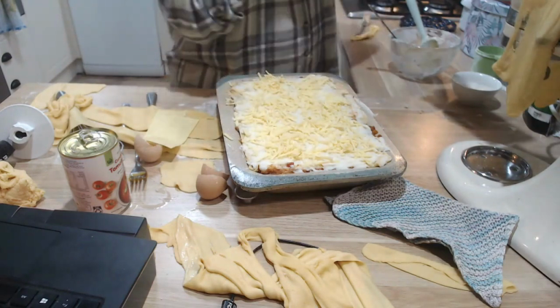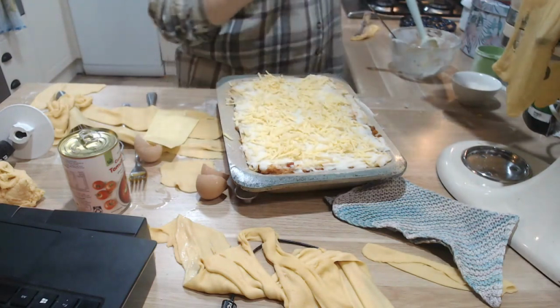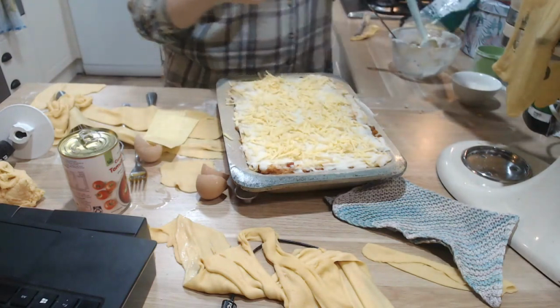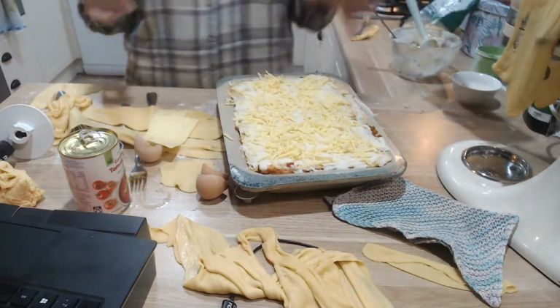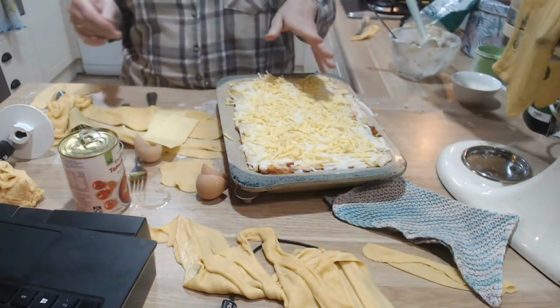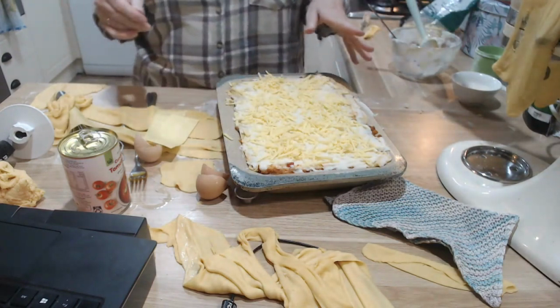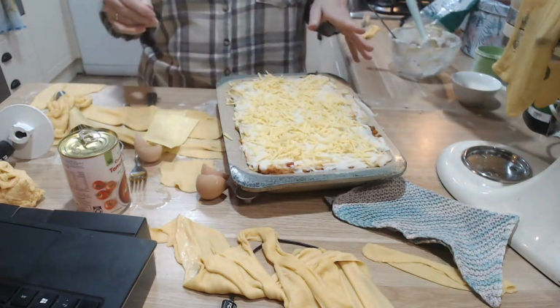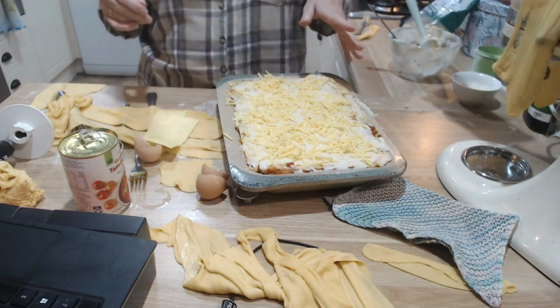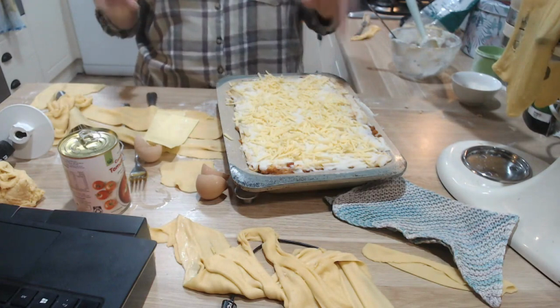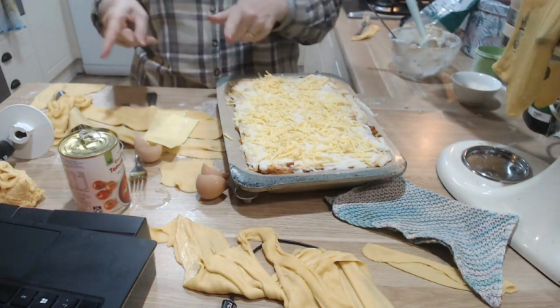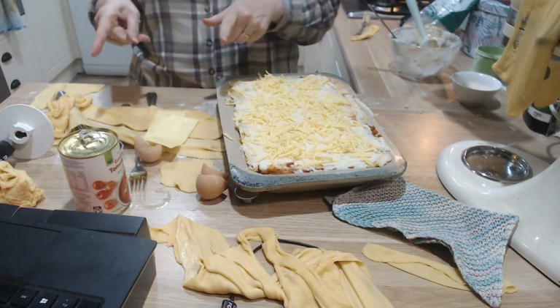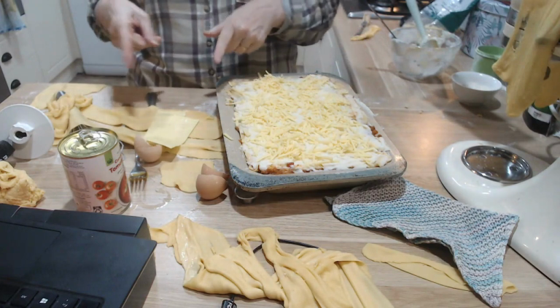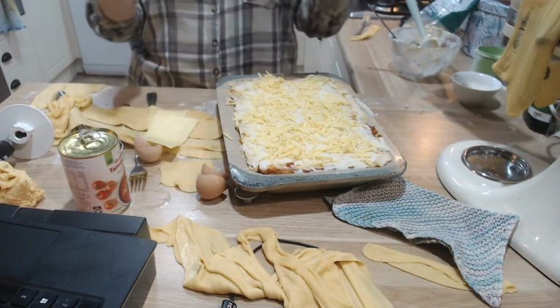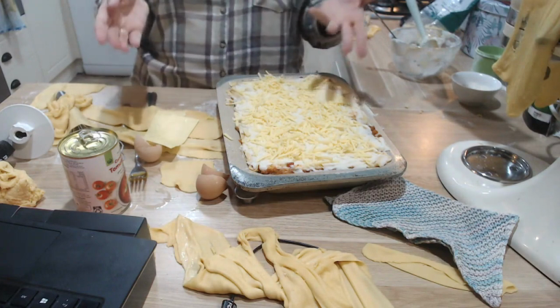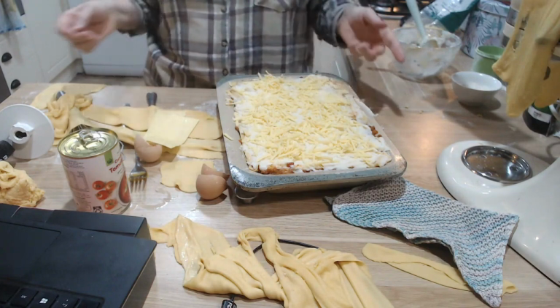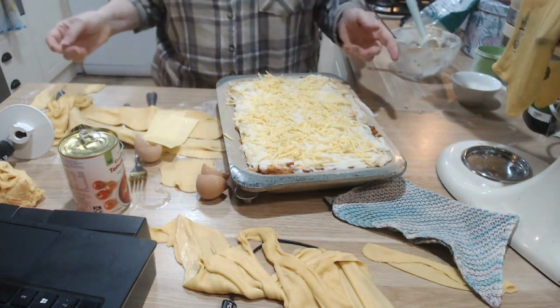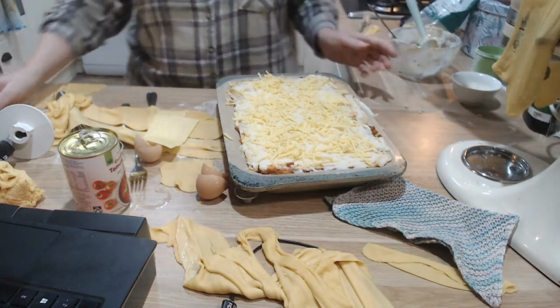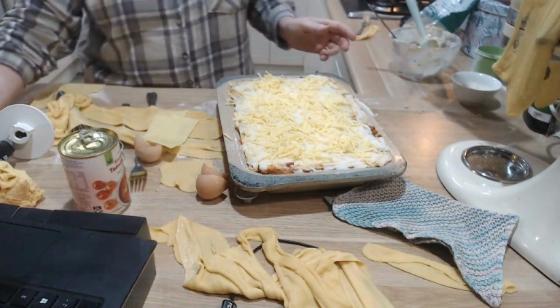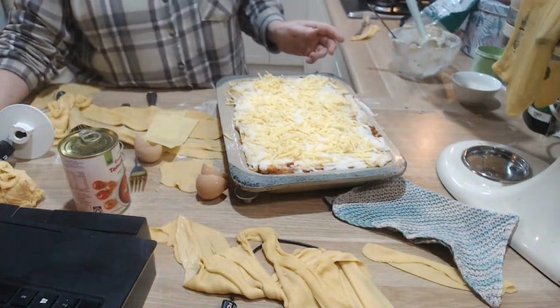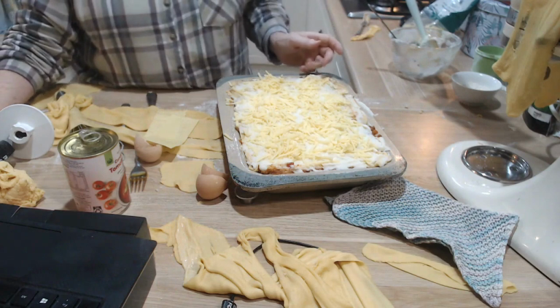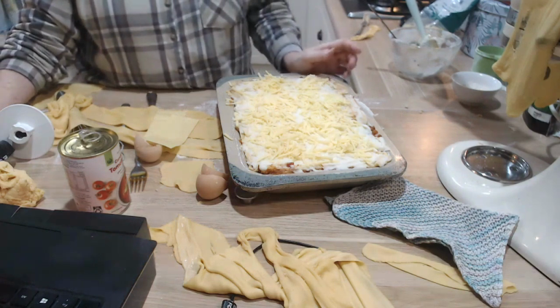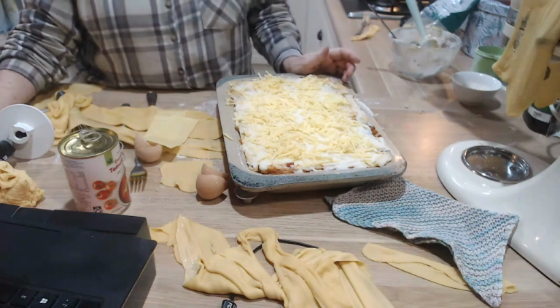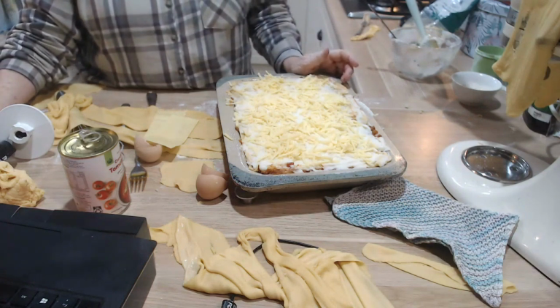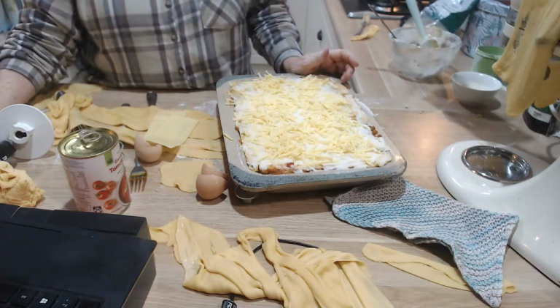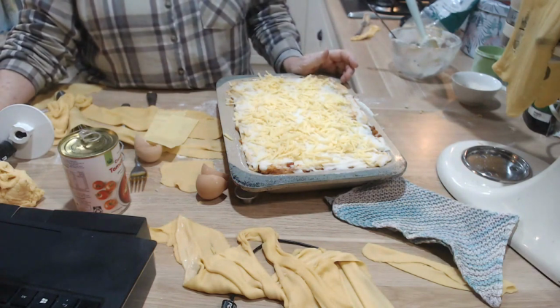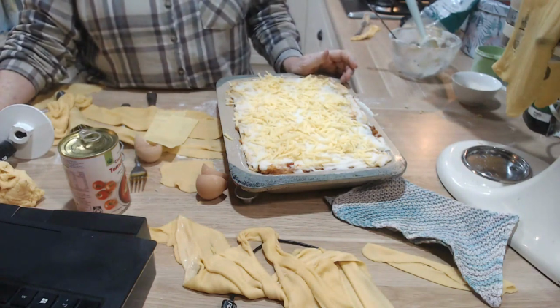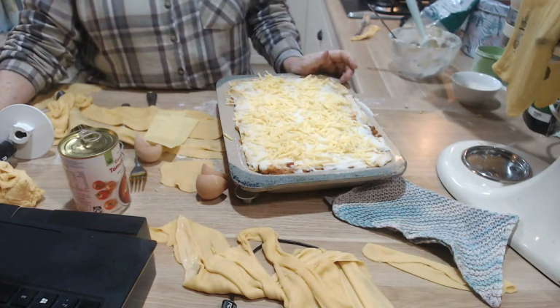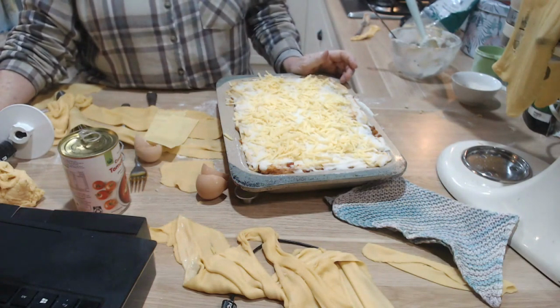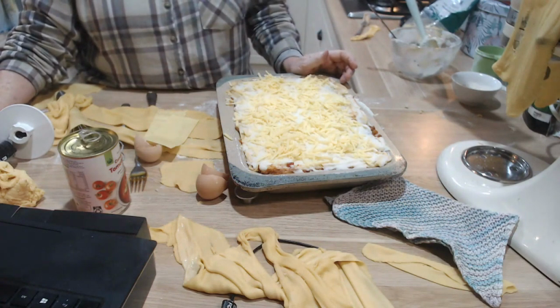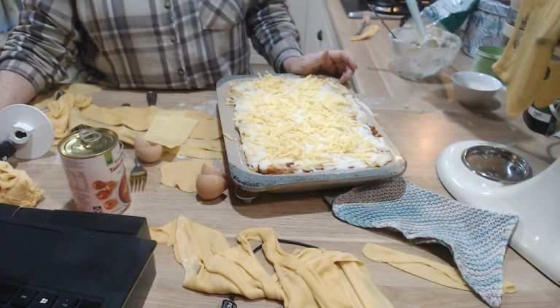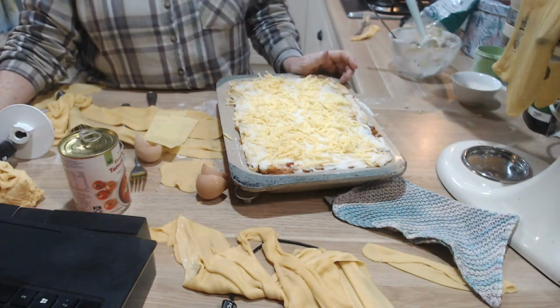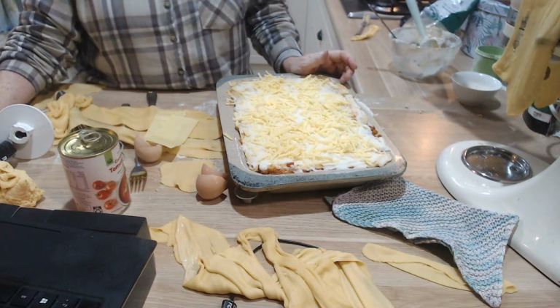During that time I'll set the table, make the salad, clean up, re-roll the remaining dough, and put the other lasagna together. I won't drag you along for that — that would be just too painful after this experience!